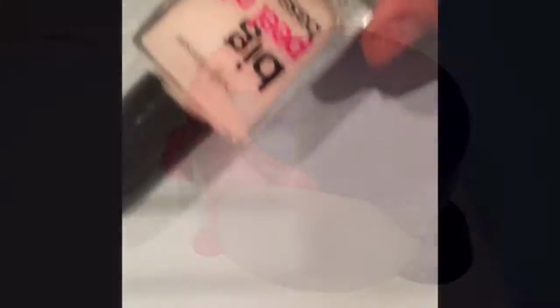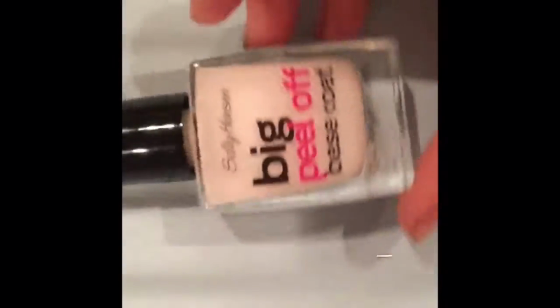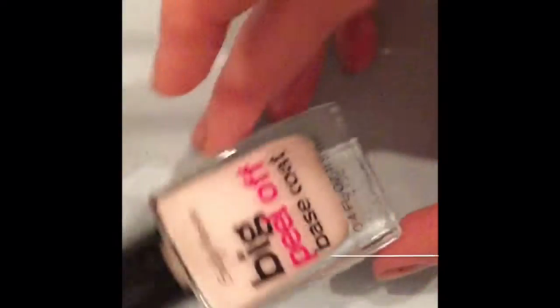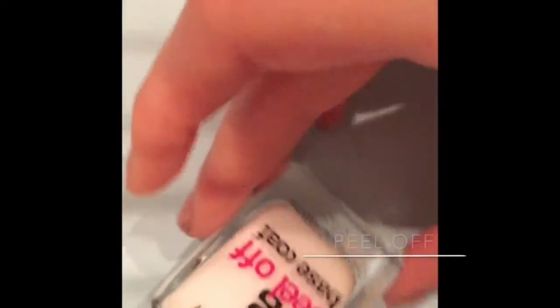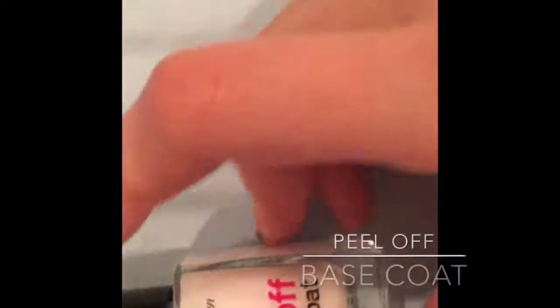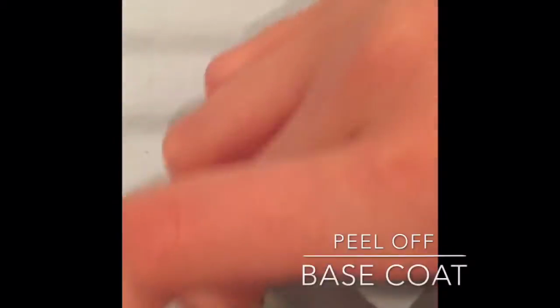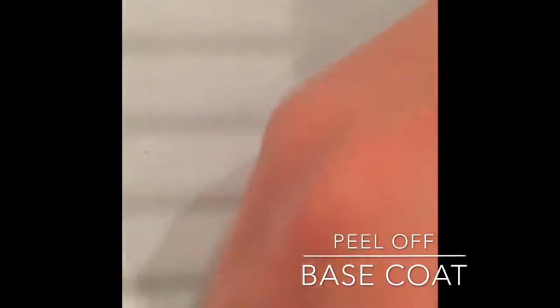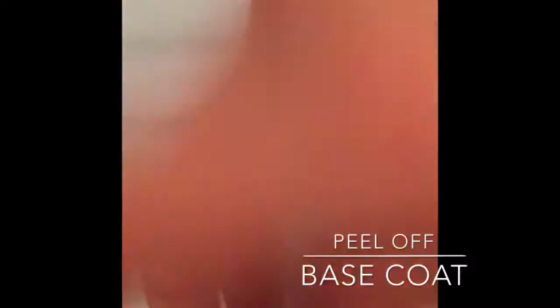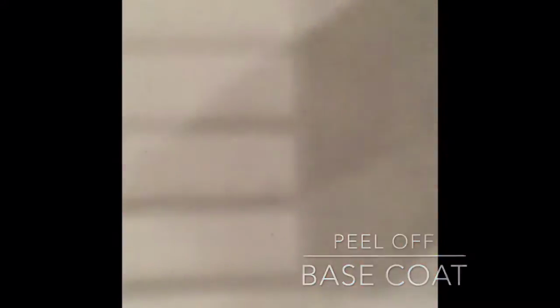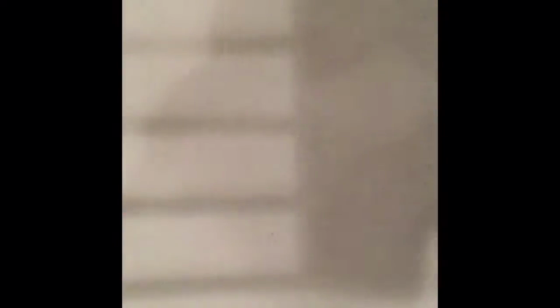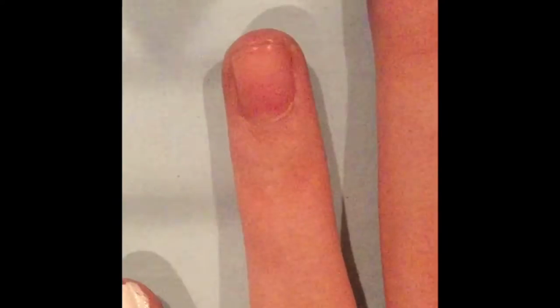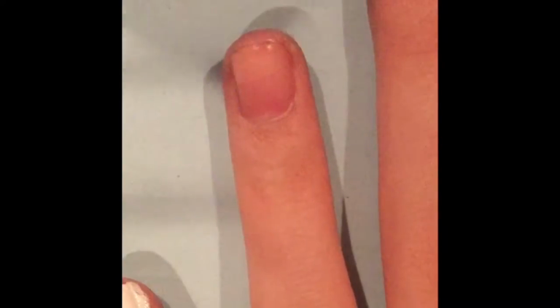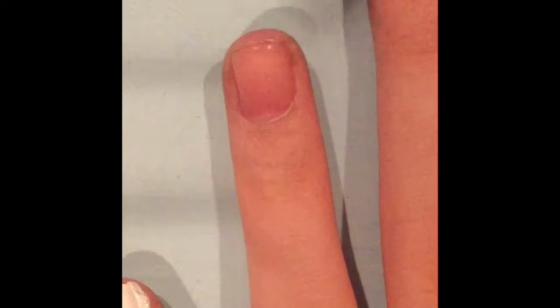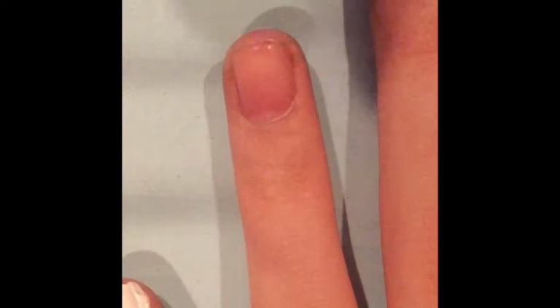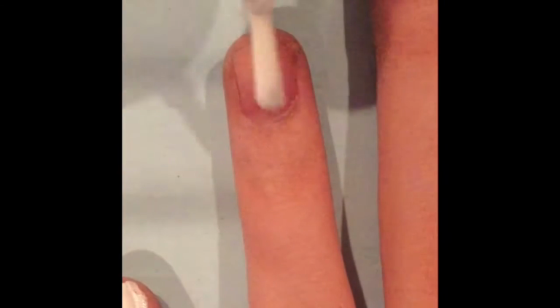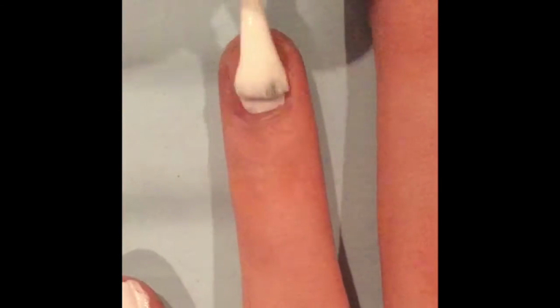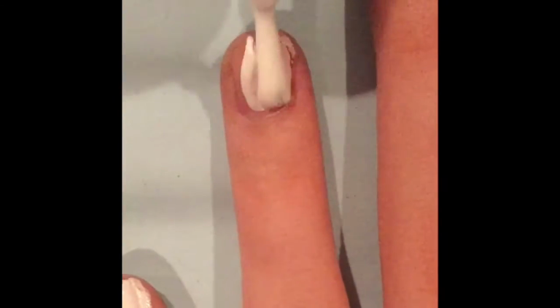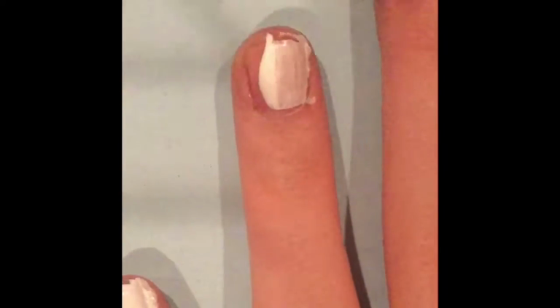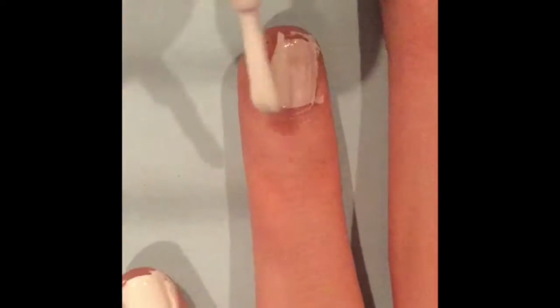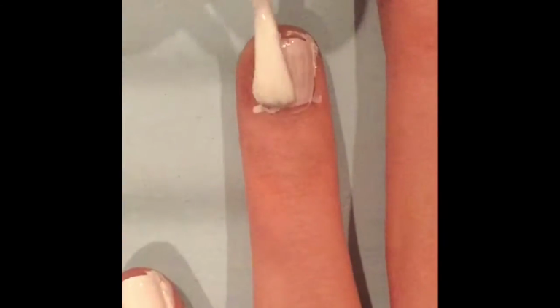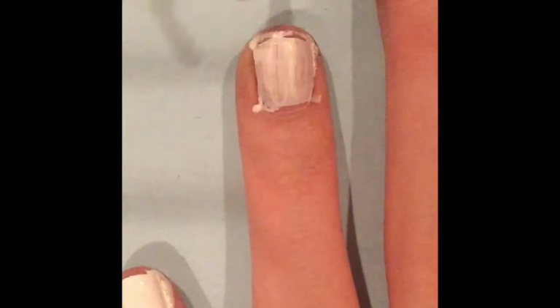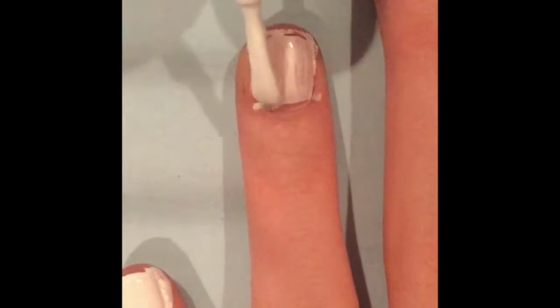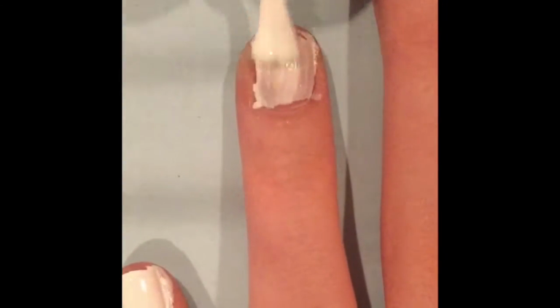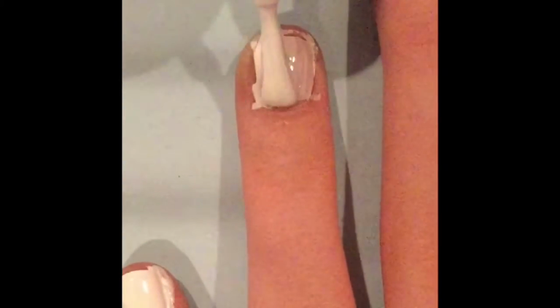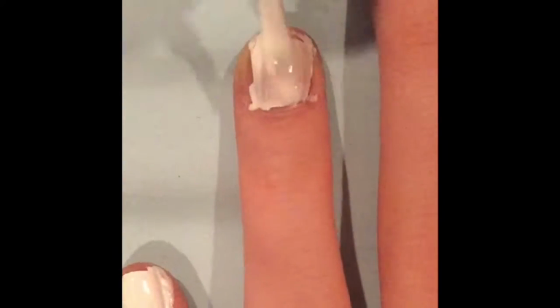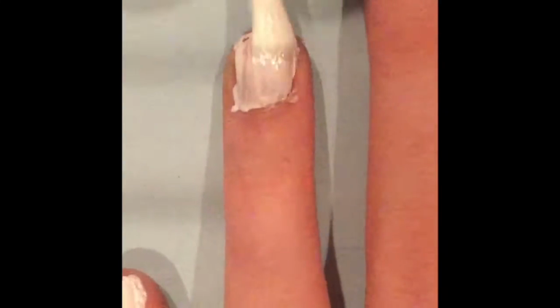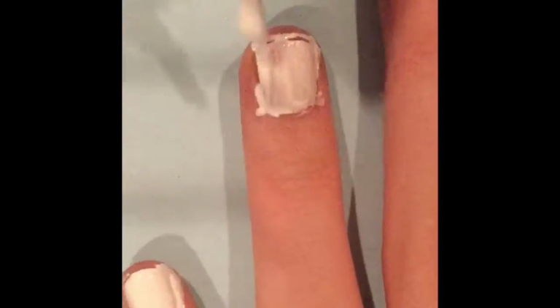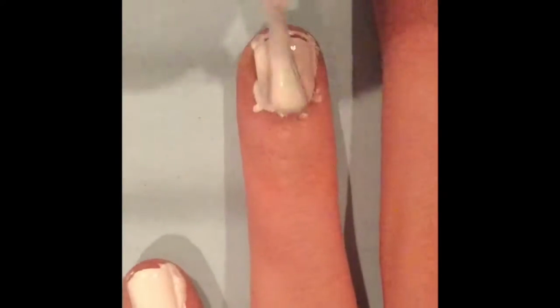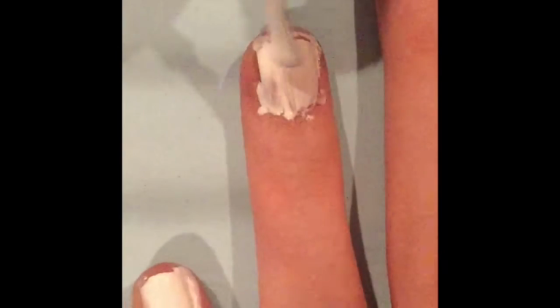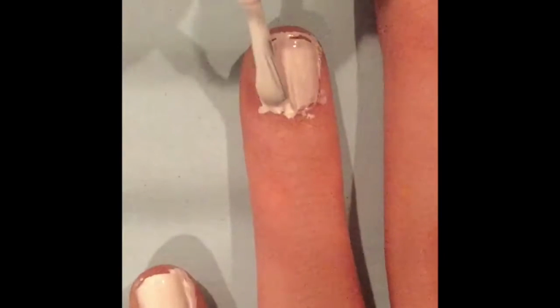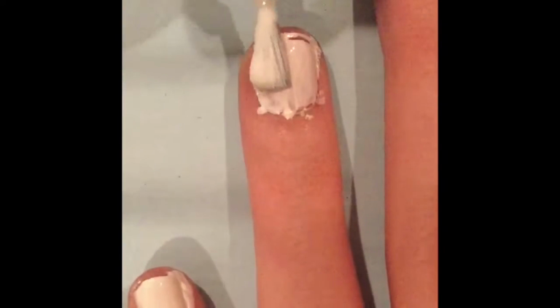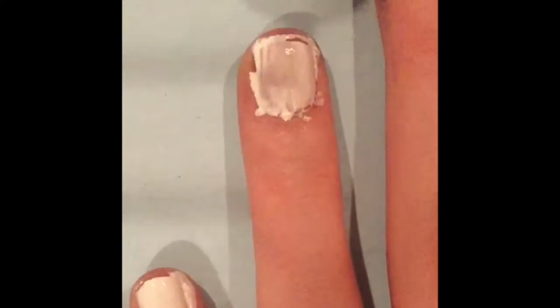I started off with a peel-off base coat. Then I painted my nails two coats of white, and I used the Revlon polish, 335 Spirit.